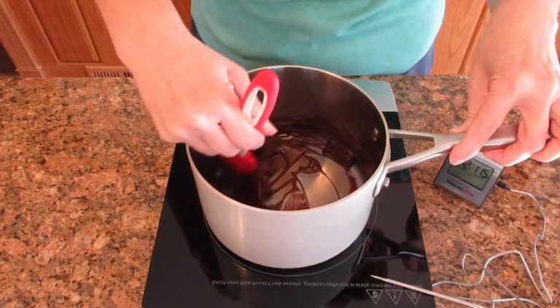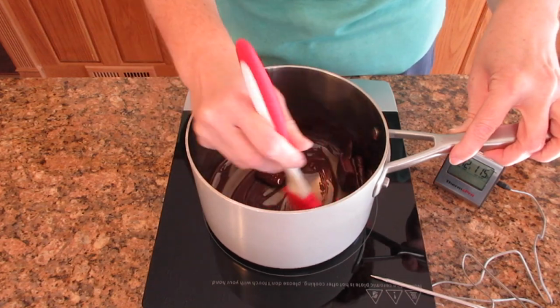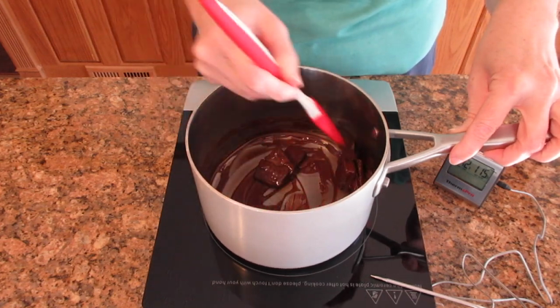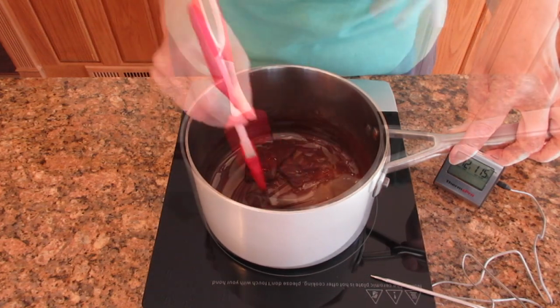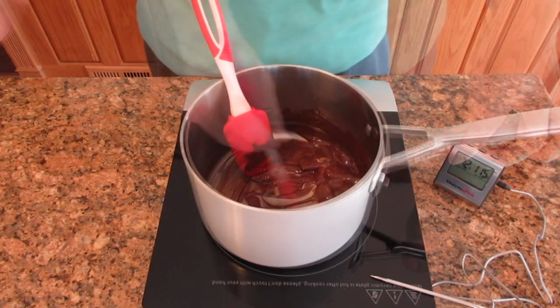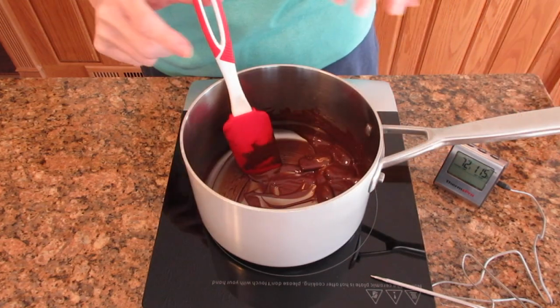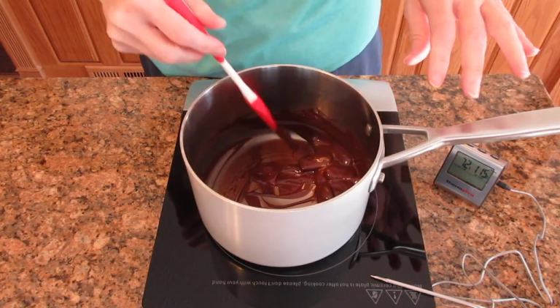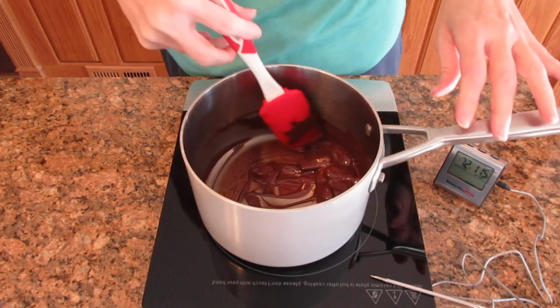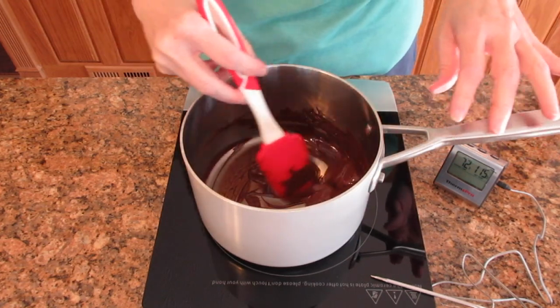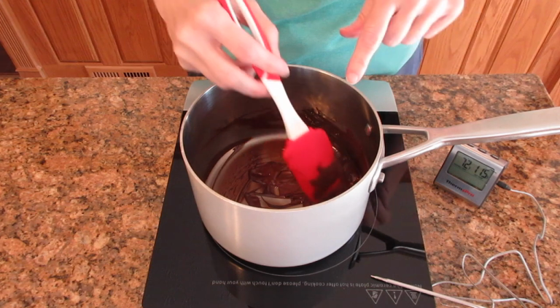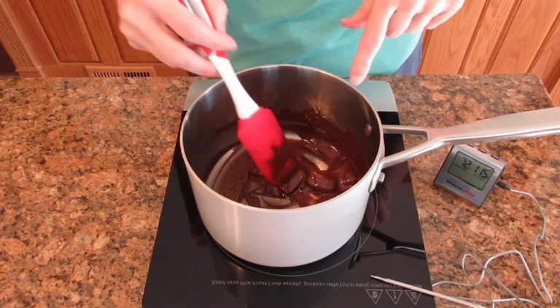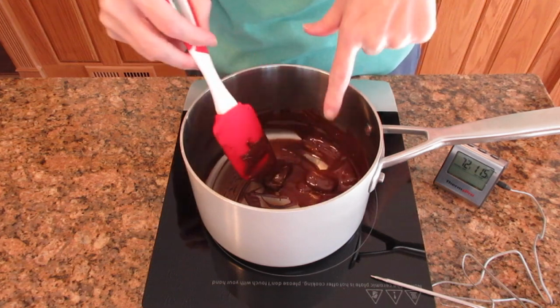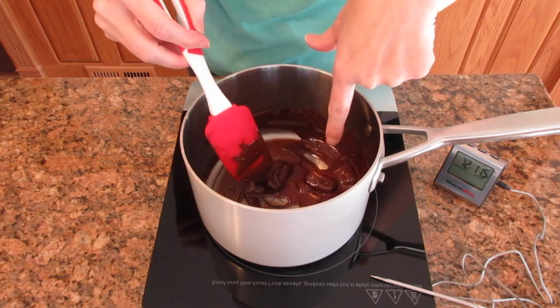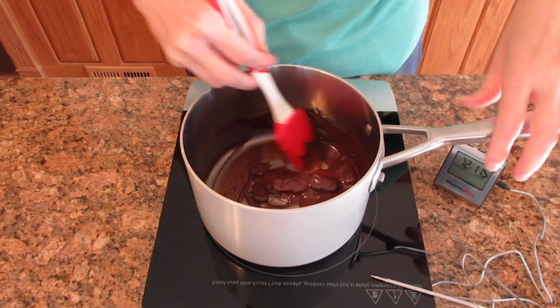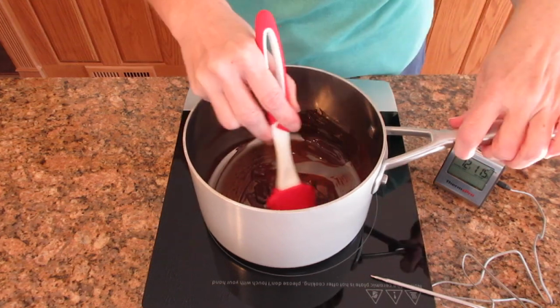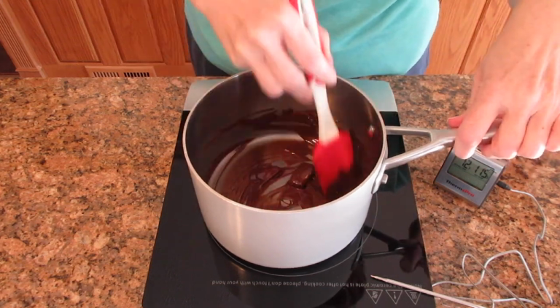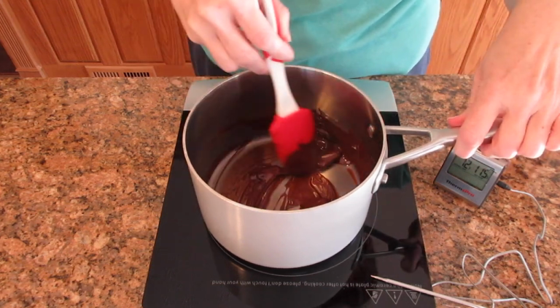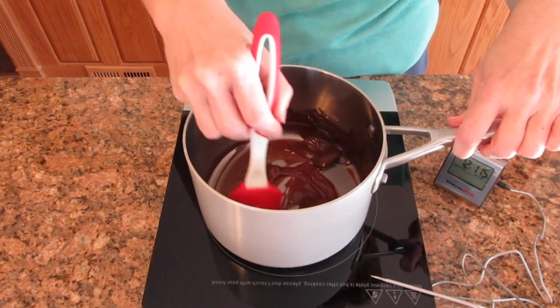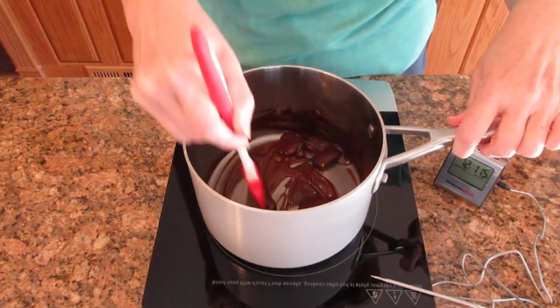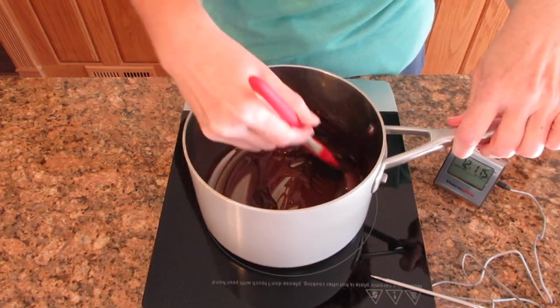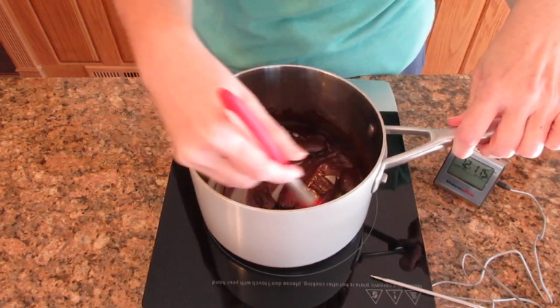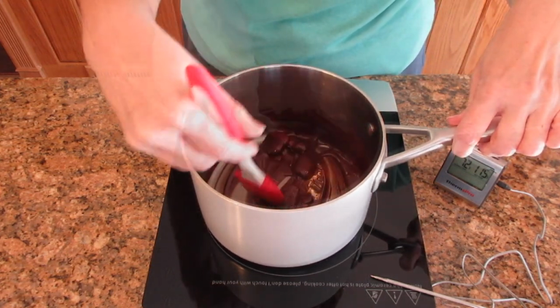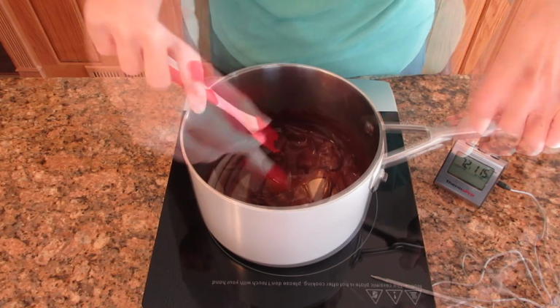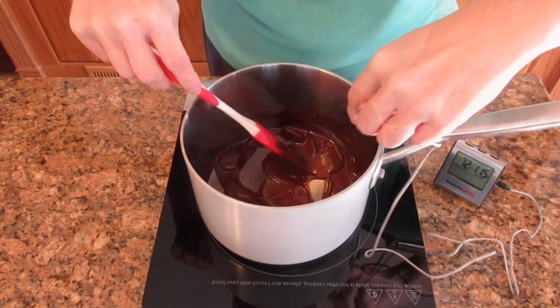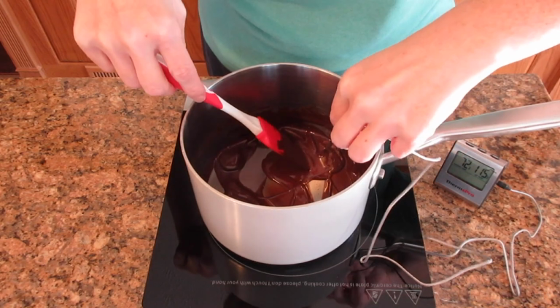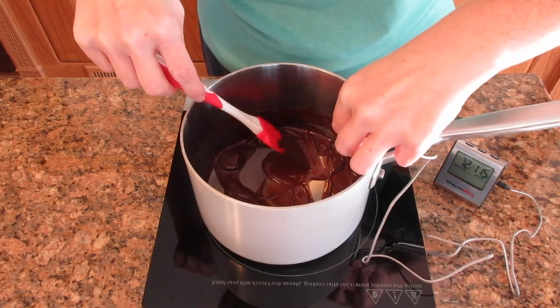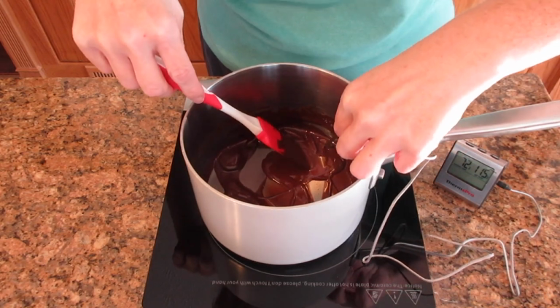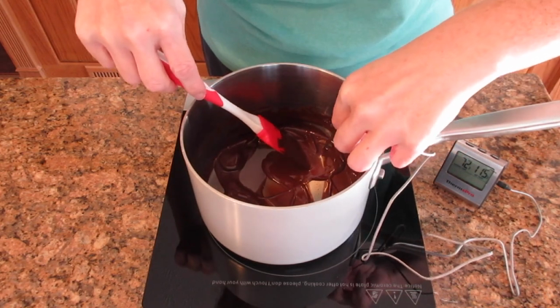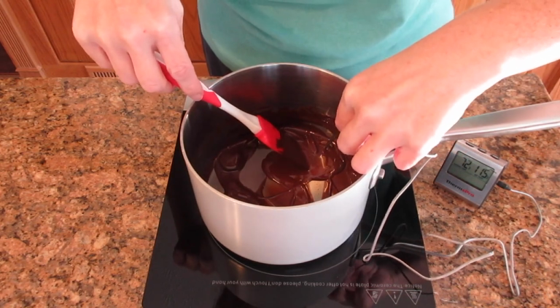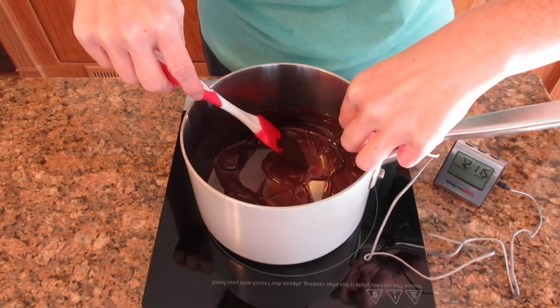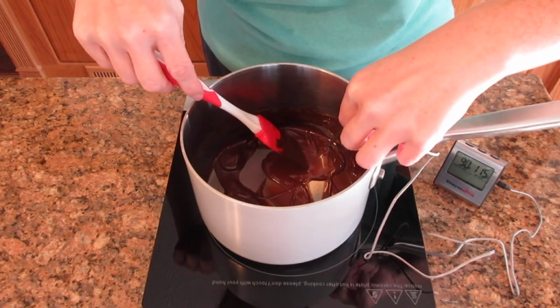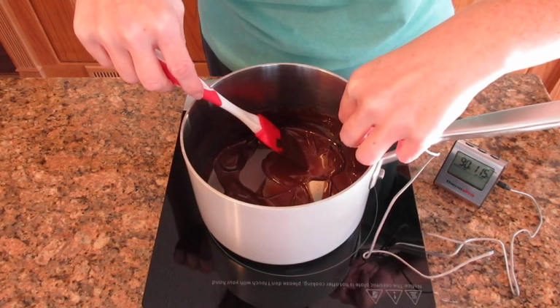I like to use a silicone spatula for this because it's very good at getting every little bit of chocolate moved. Once it gets to the point that it's about halfway melted, it goes really fast.